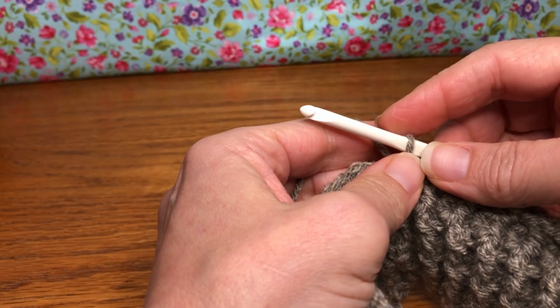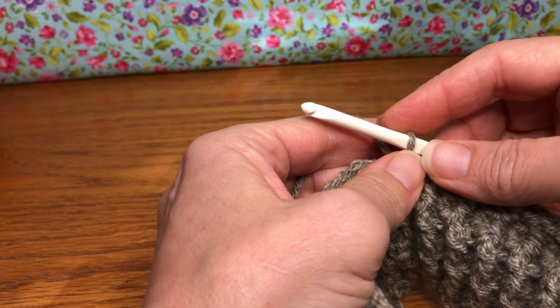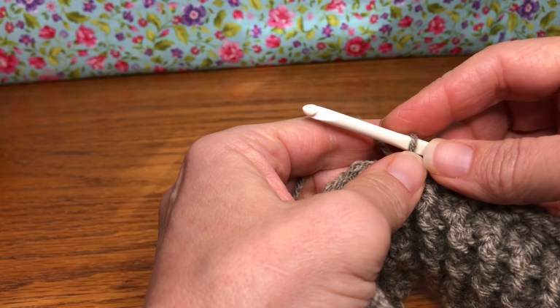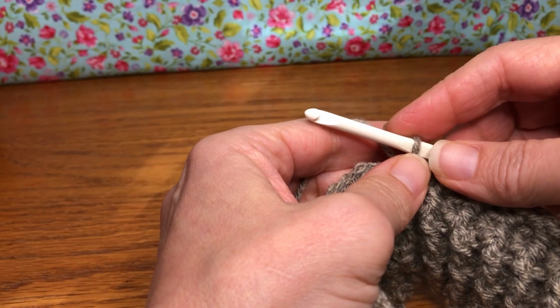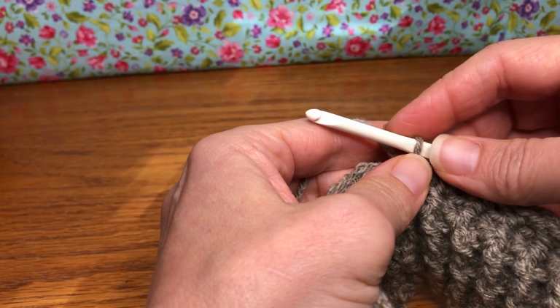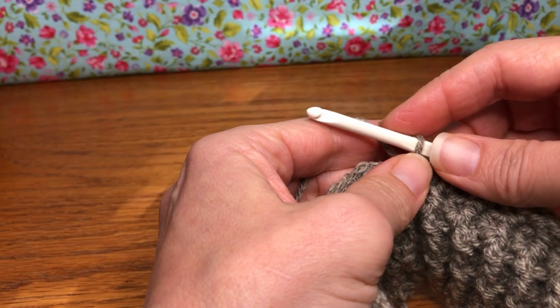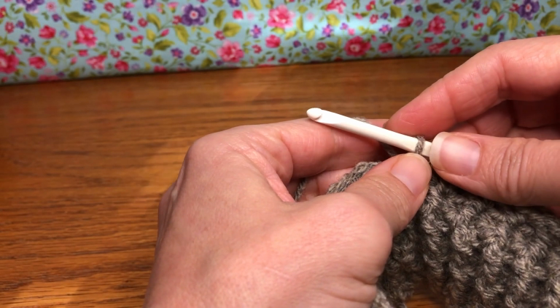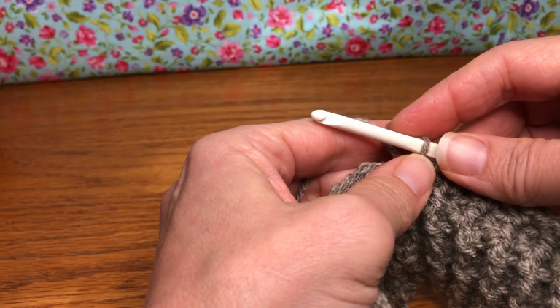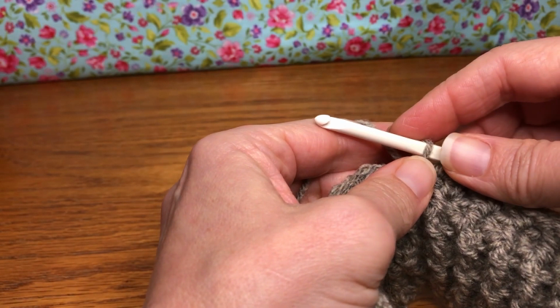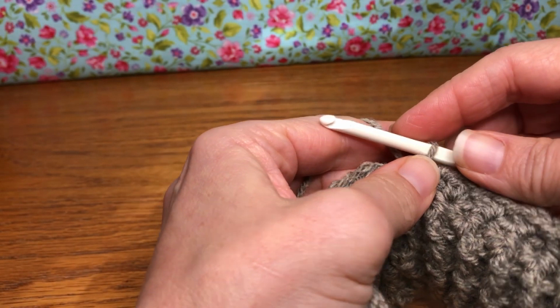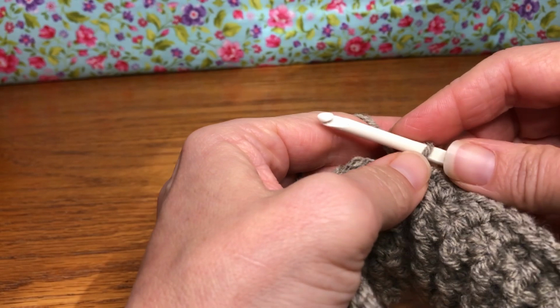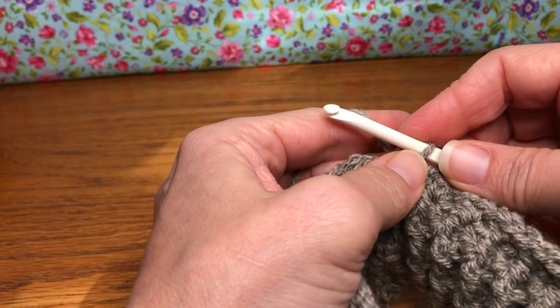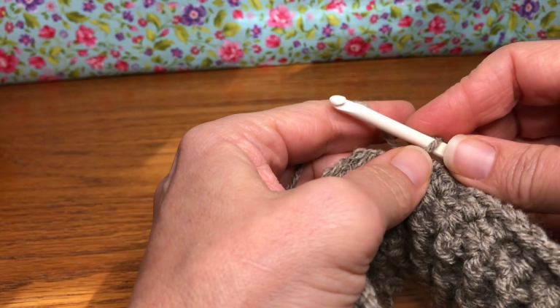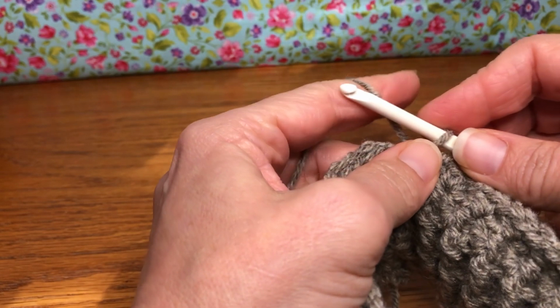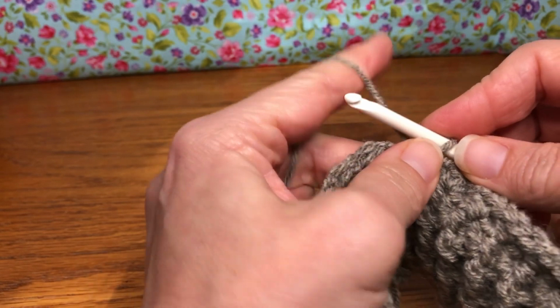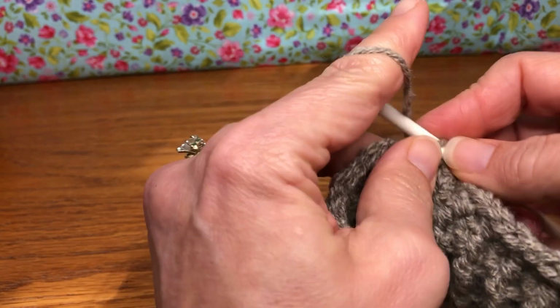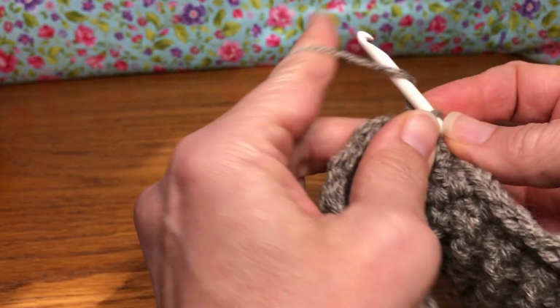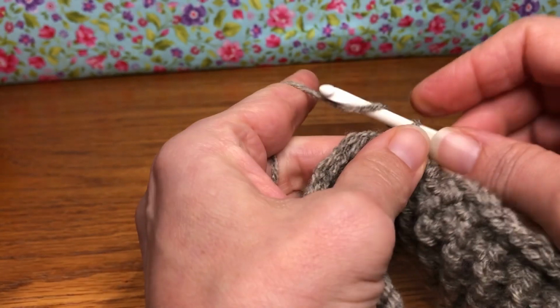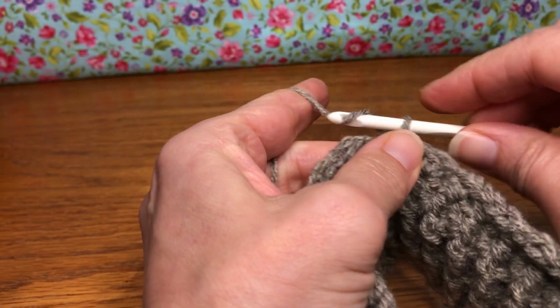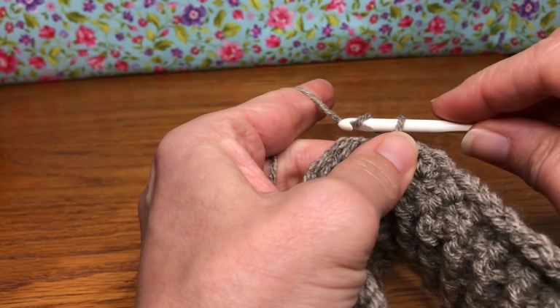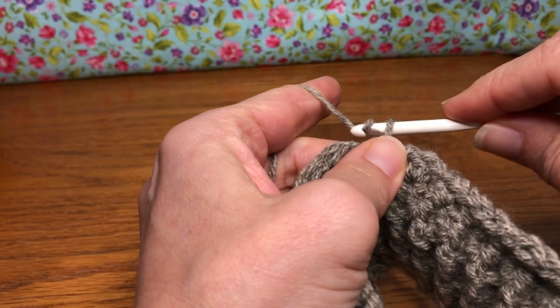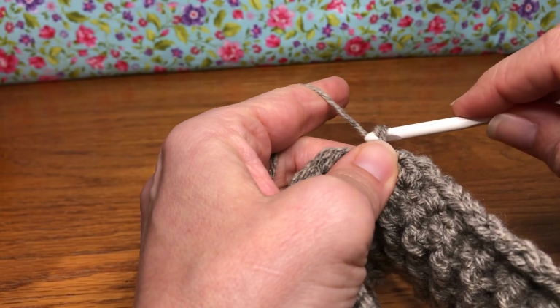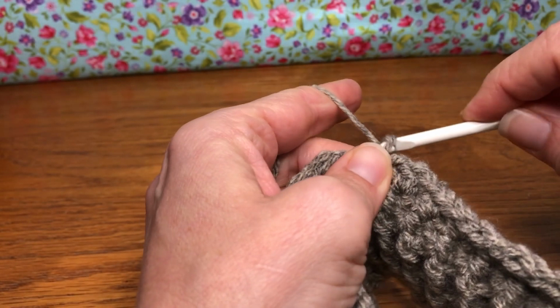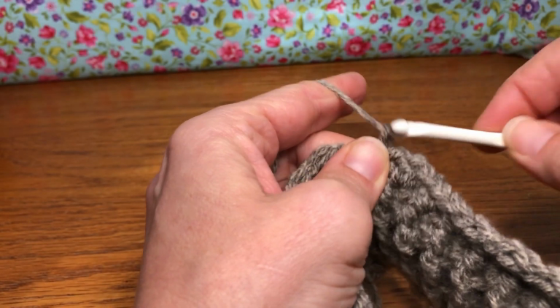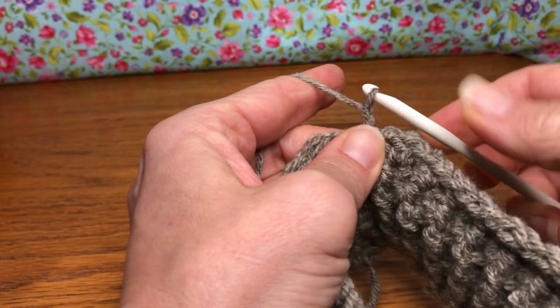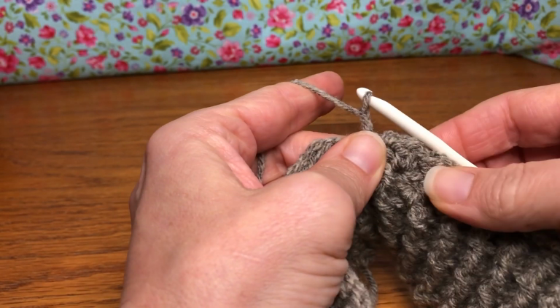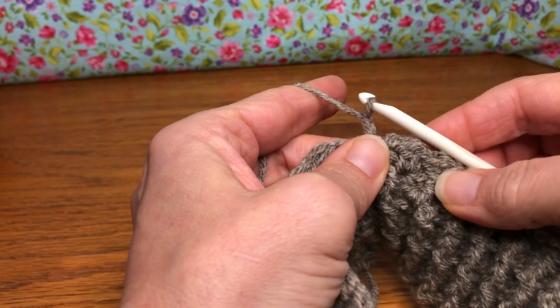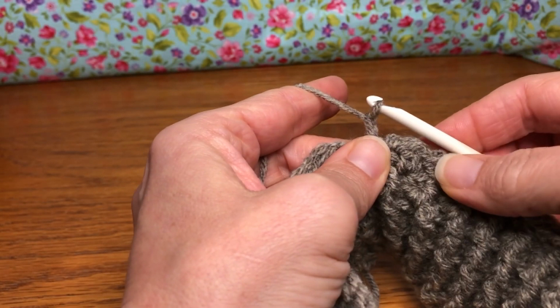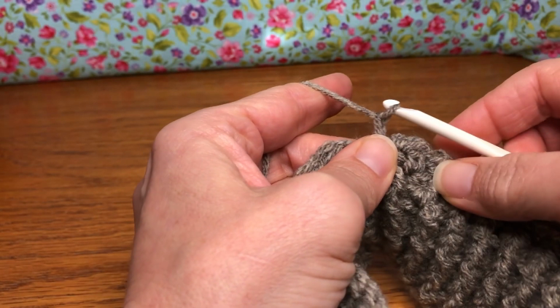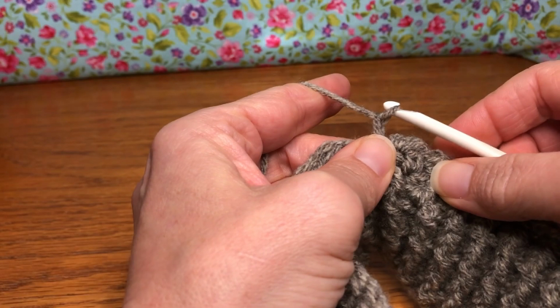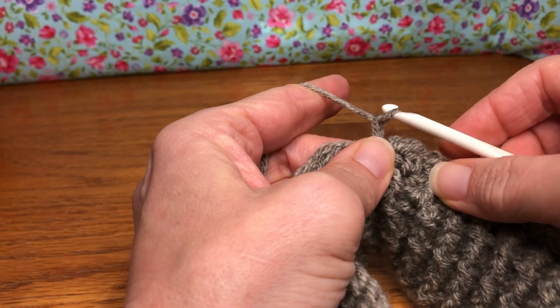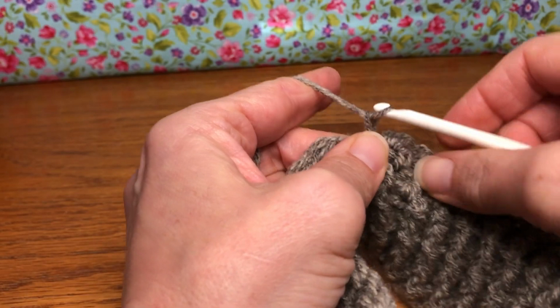We're on round 10 and we are going to start ourselves with a chain one. So yarn over and pull through for a chain one. Now this time we are turning our work.